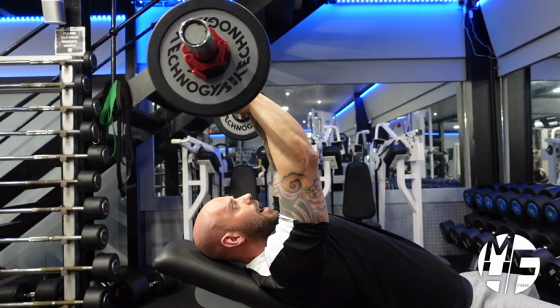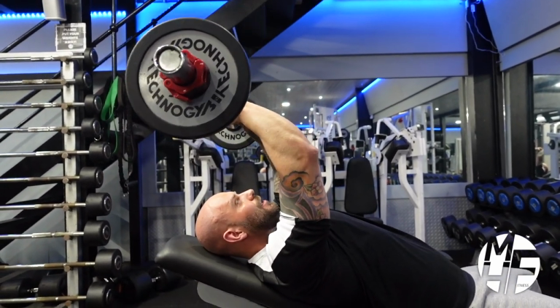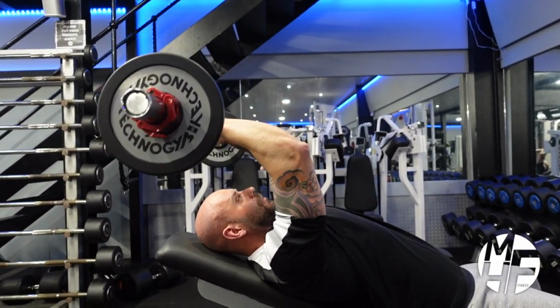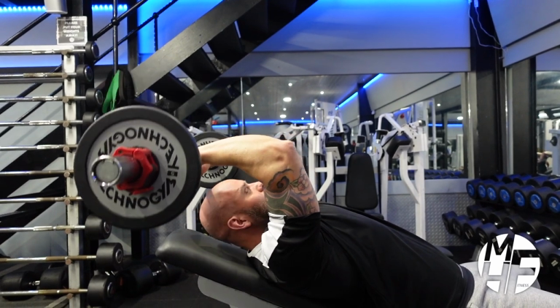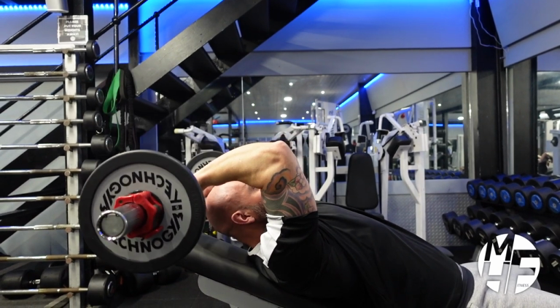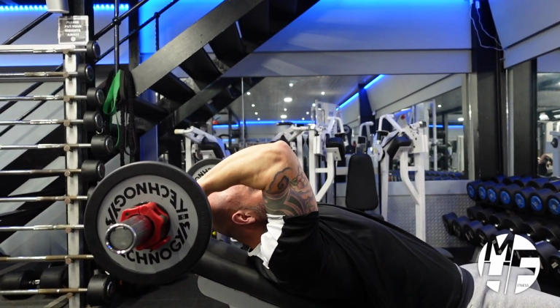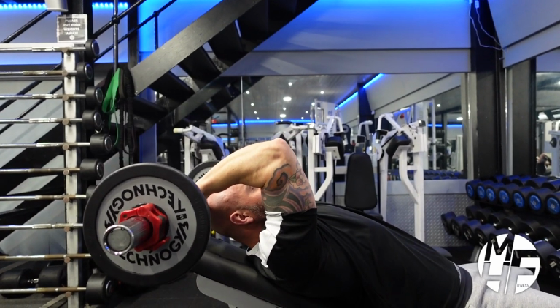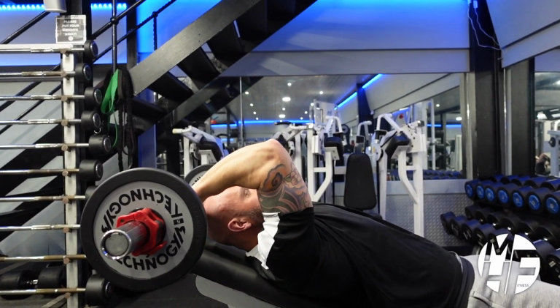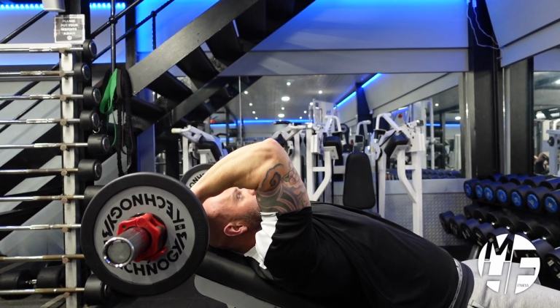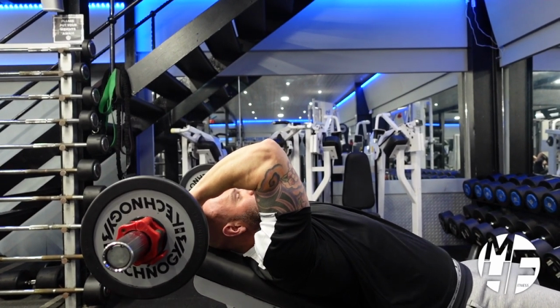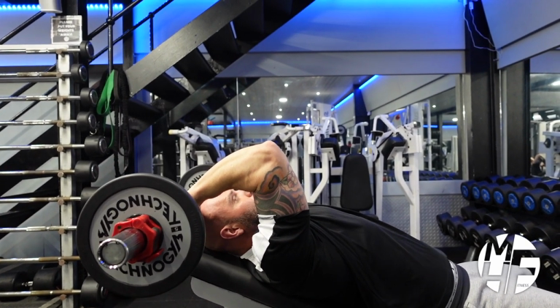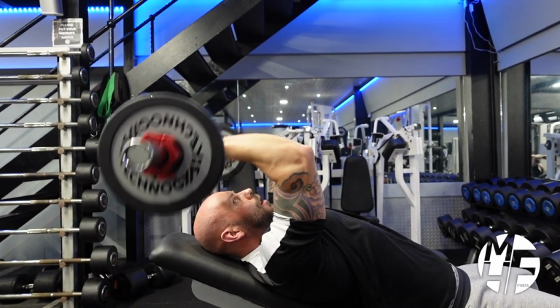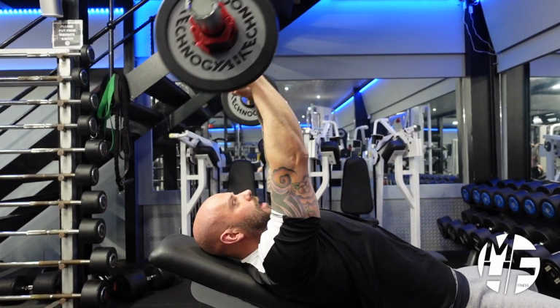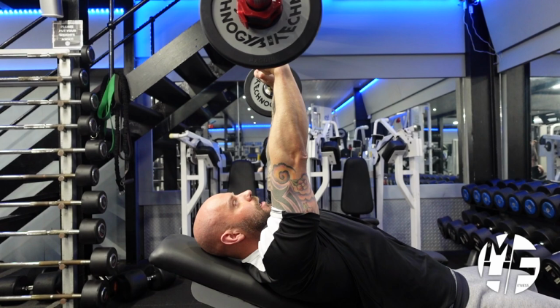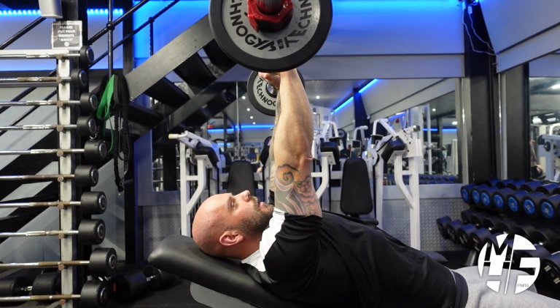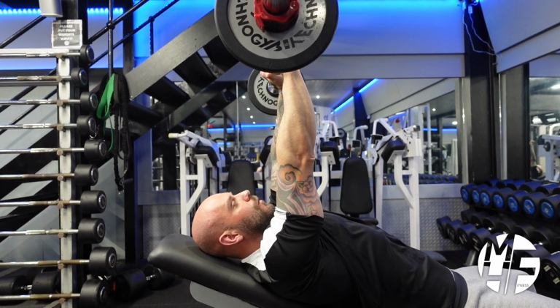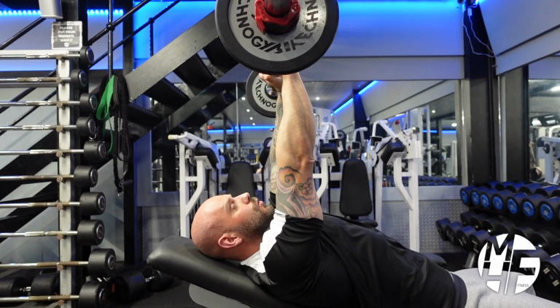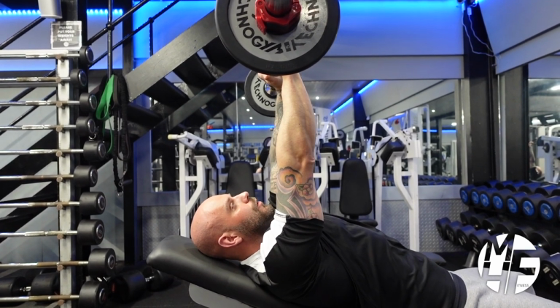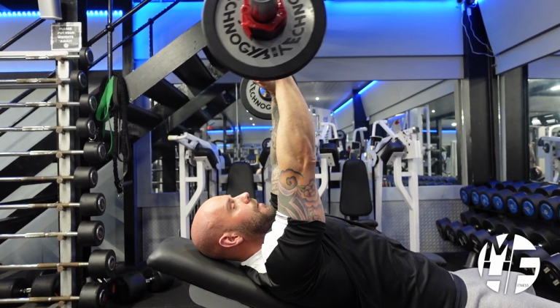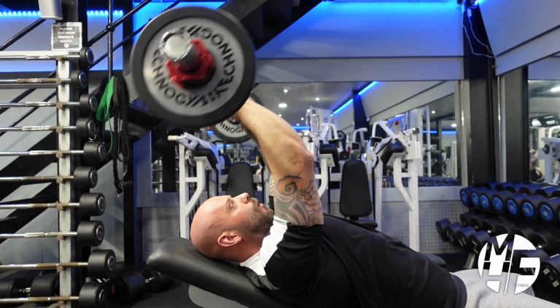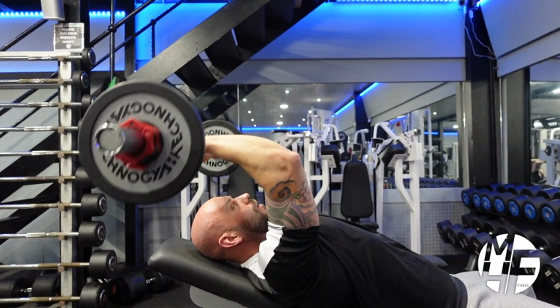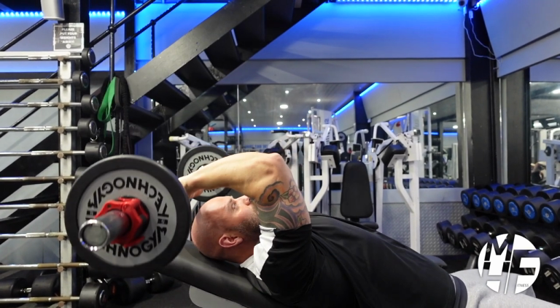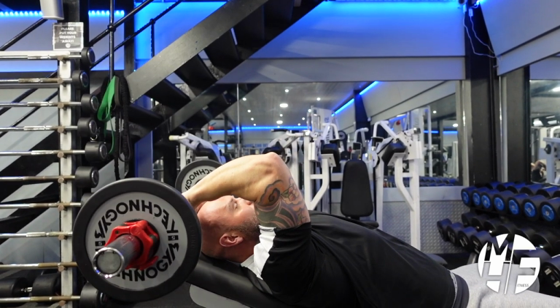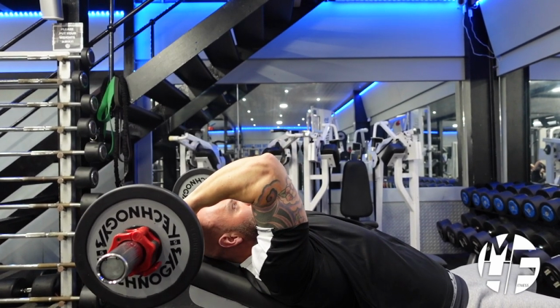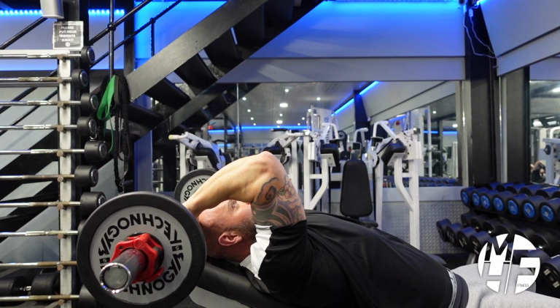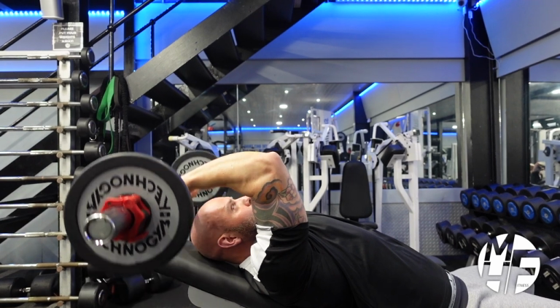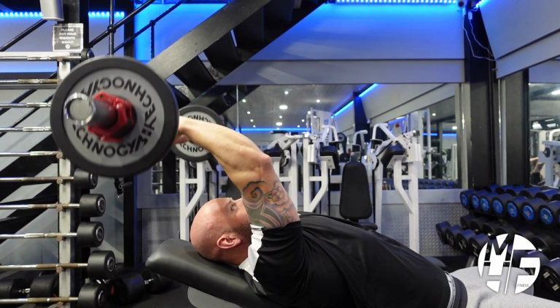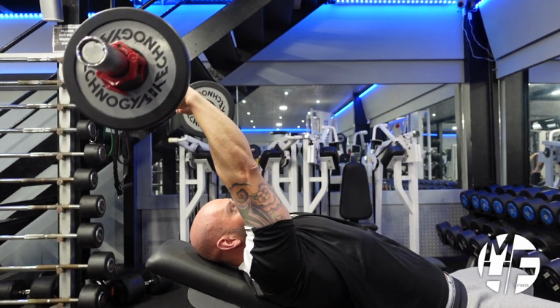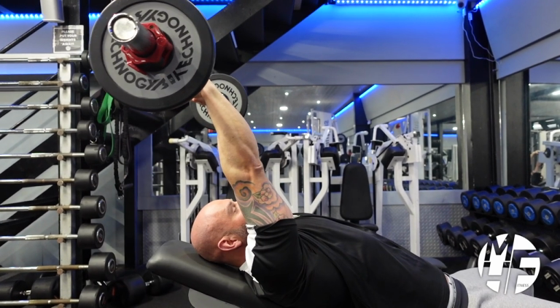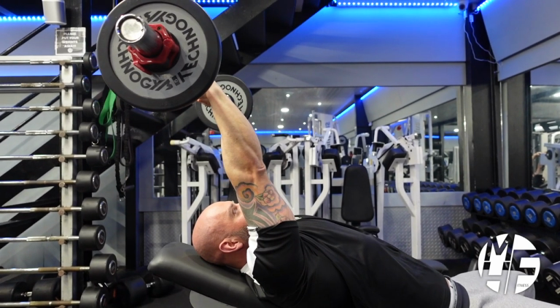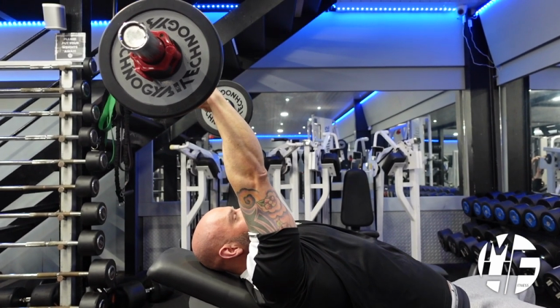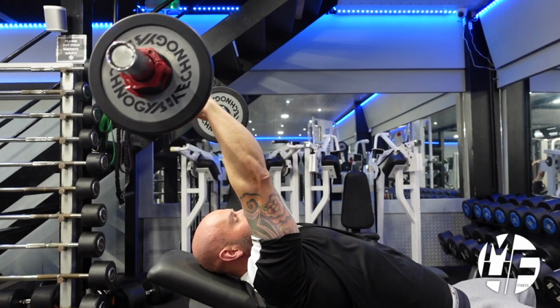Instead of pushing the bar up to the top where there's no tension on the tricep, what we do is we take it down and we bring it back.